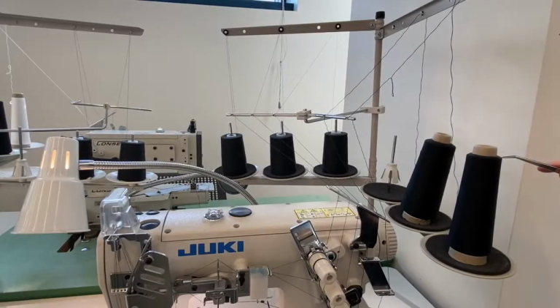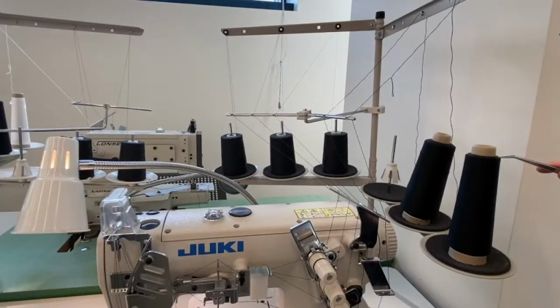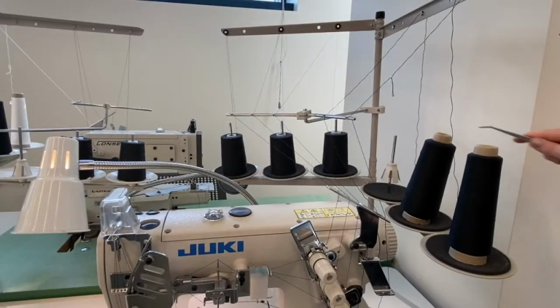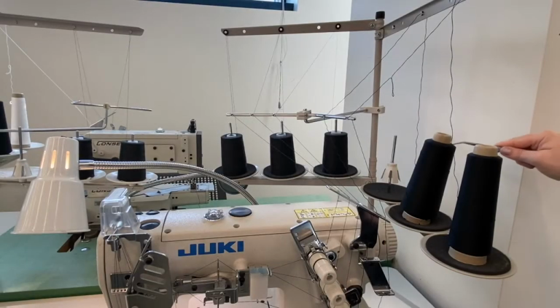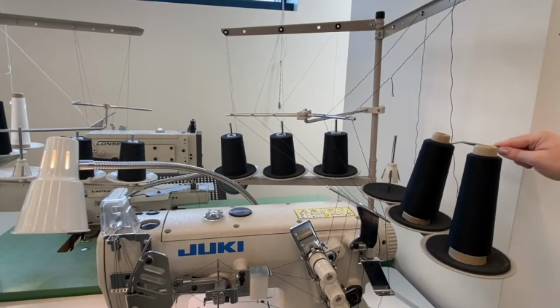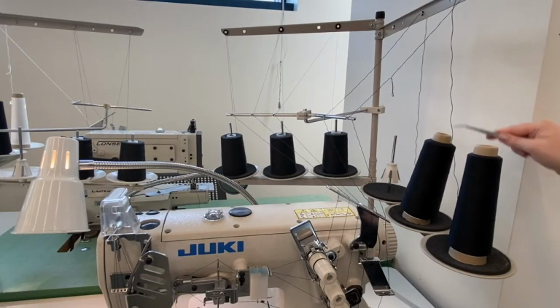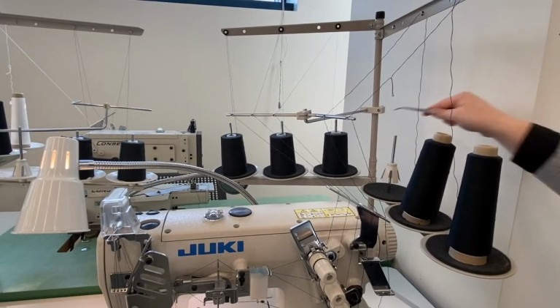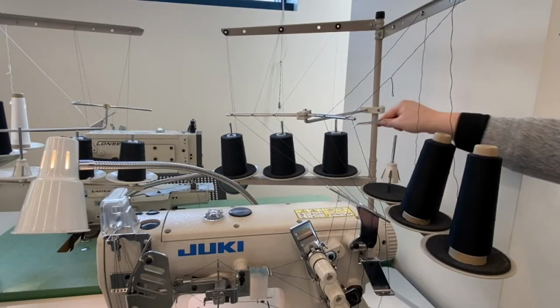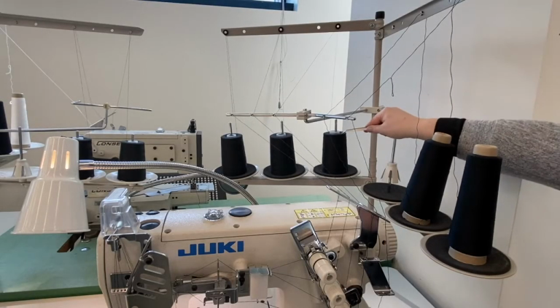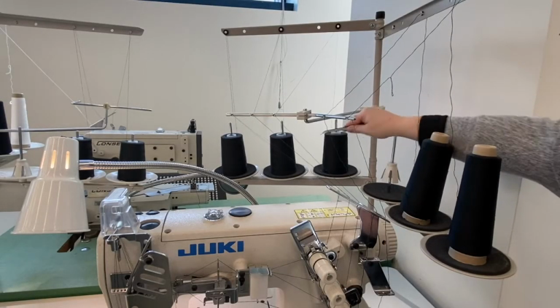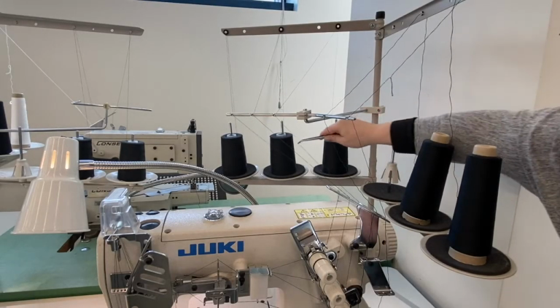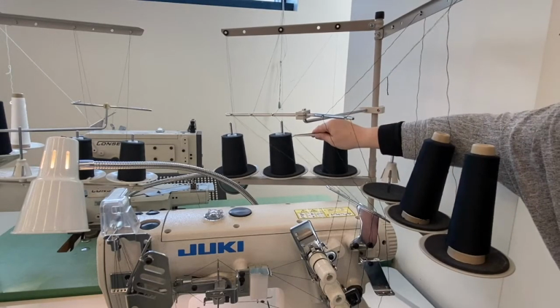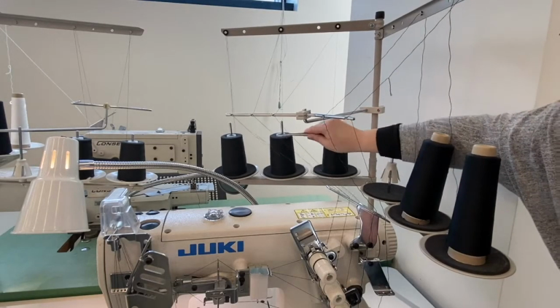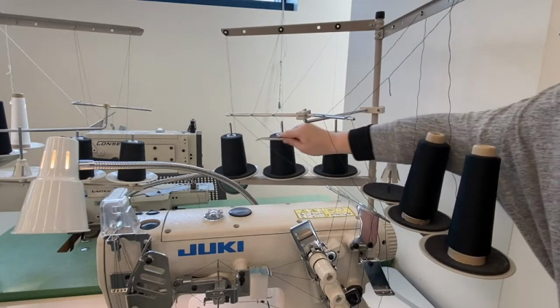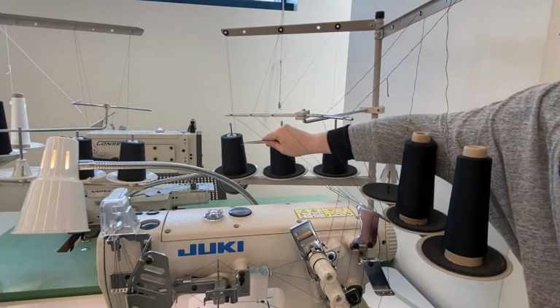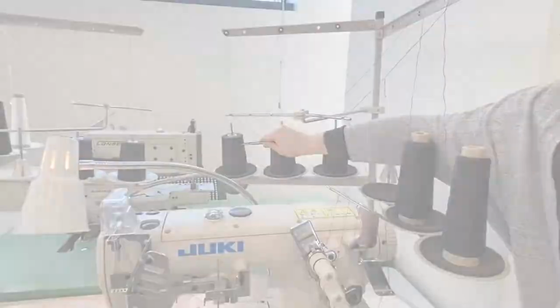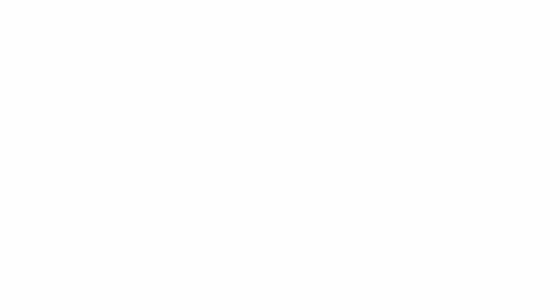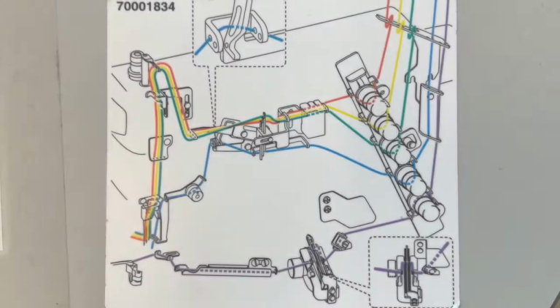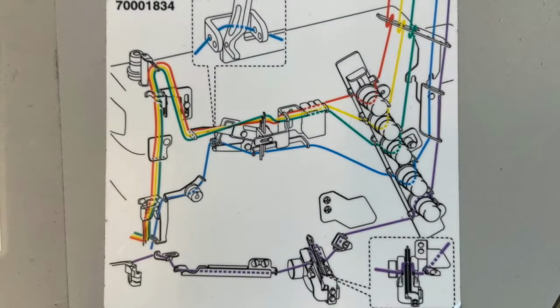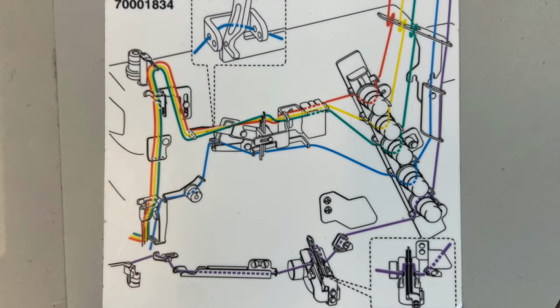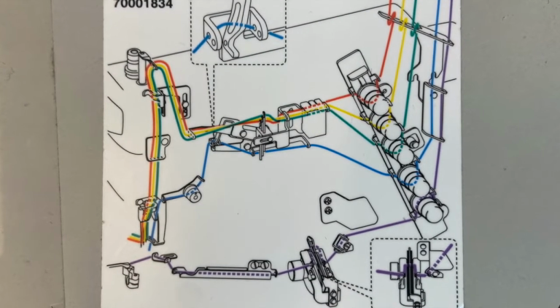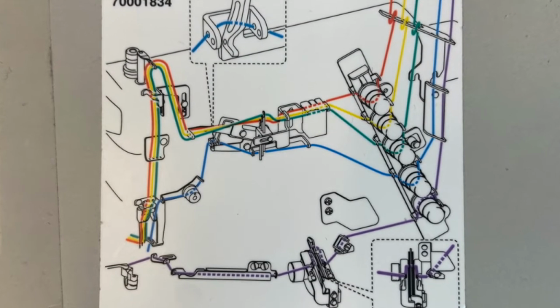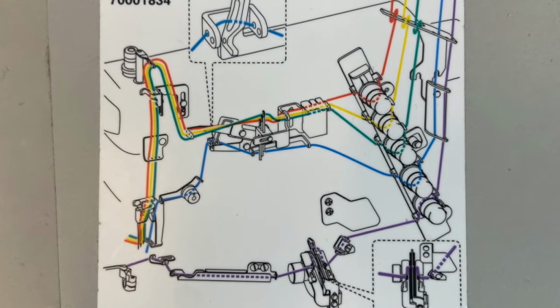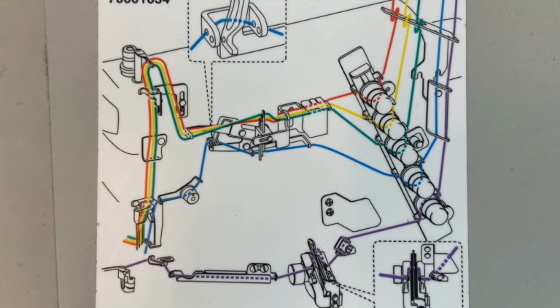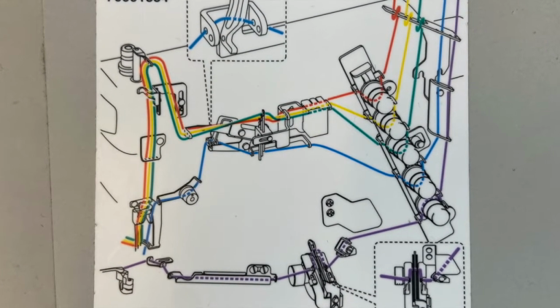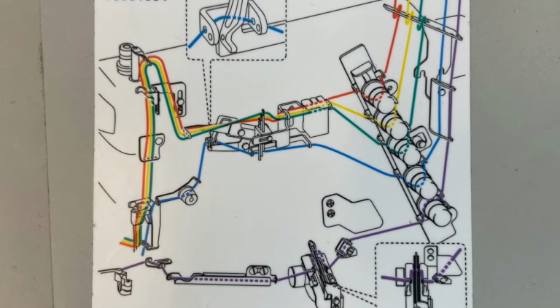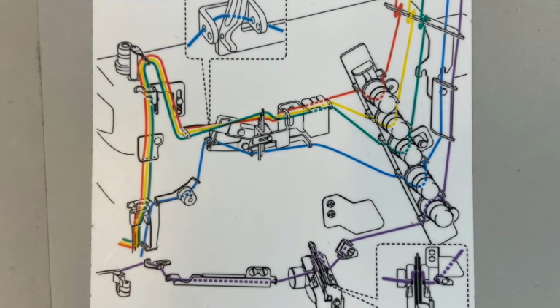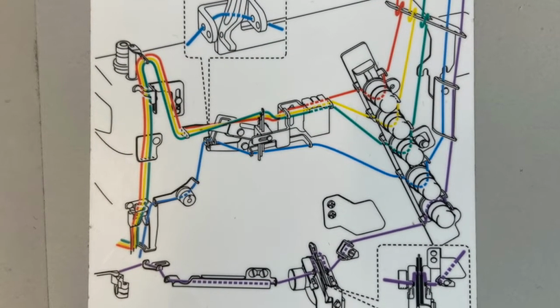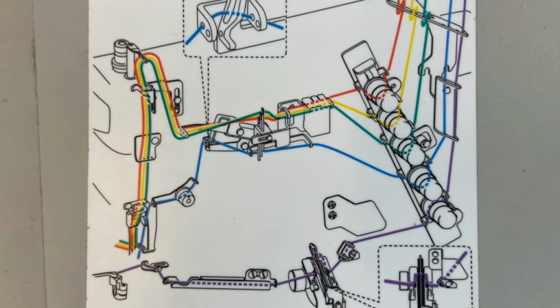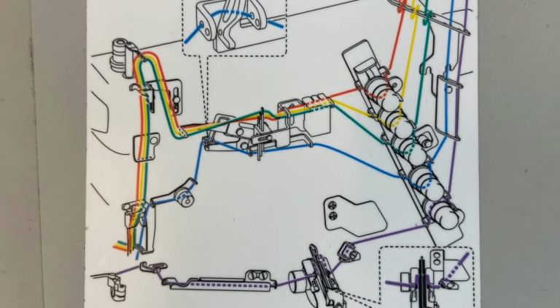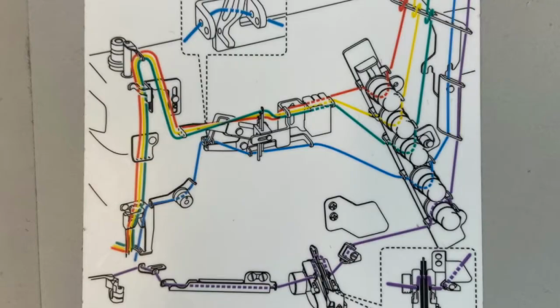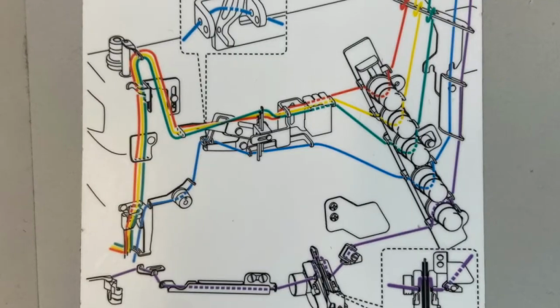Threading of the machine always takes place from right to left, starting with the lower looper, the upper looper, and then the 3 top stitch needles. There is a threading diagram on the machine table which you can always refer back to.